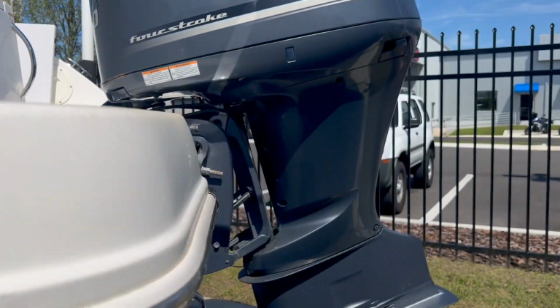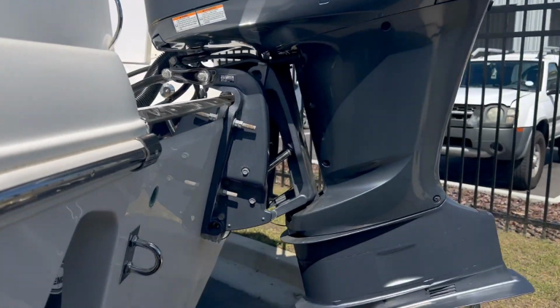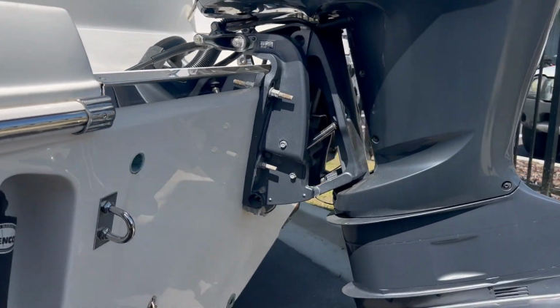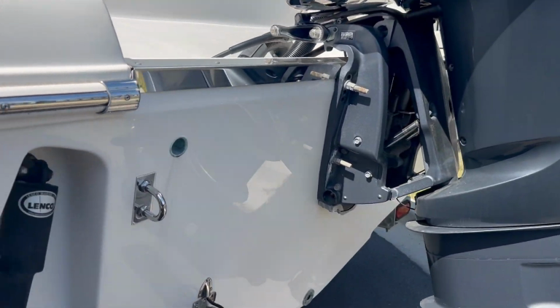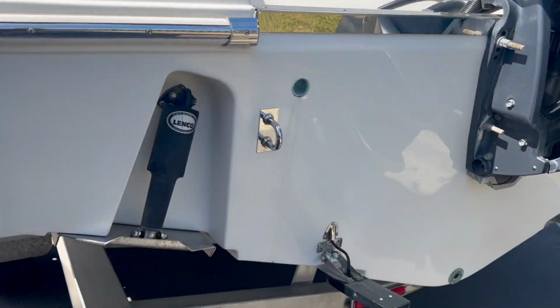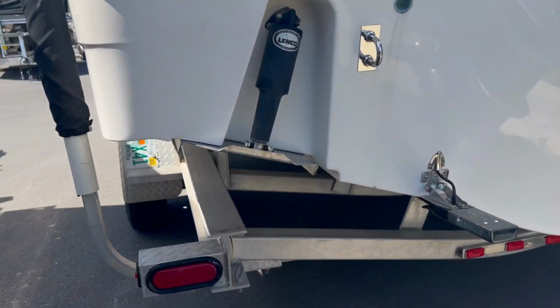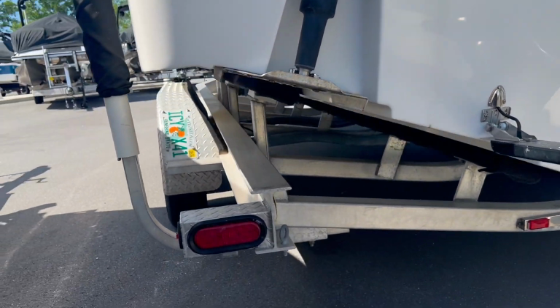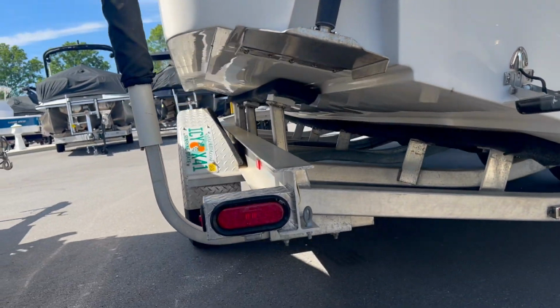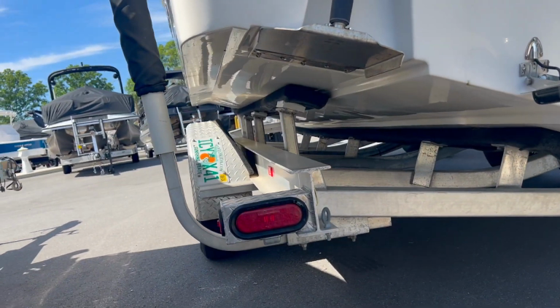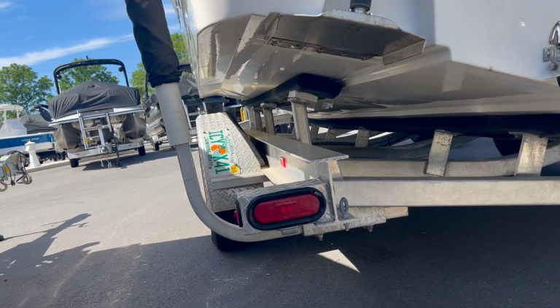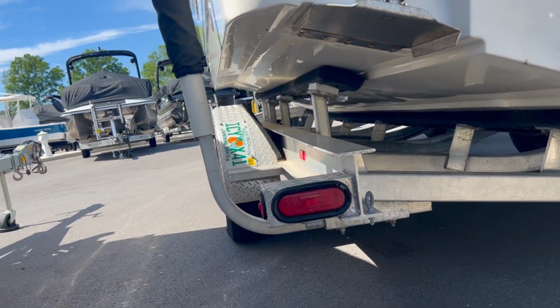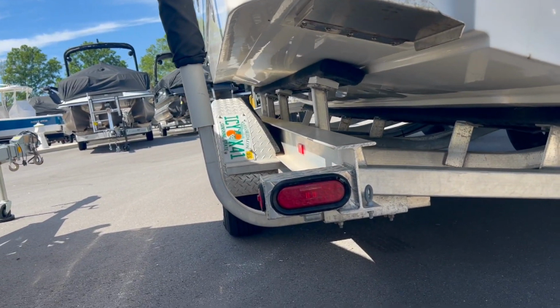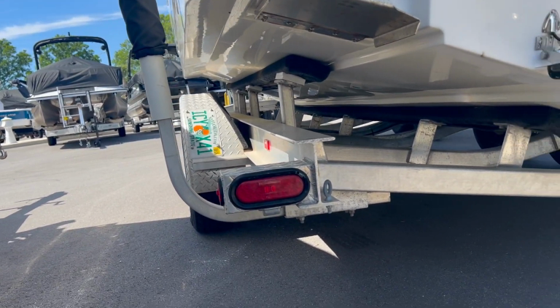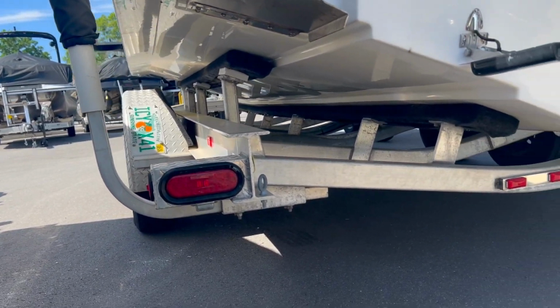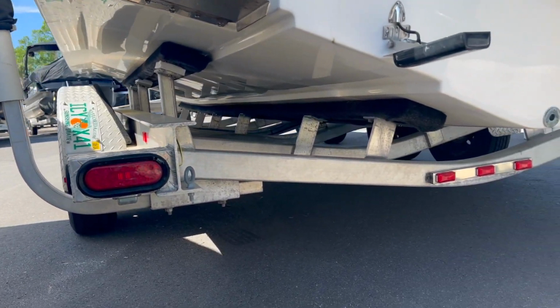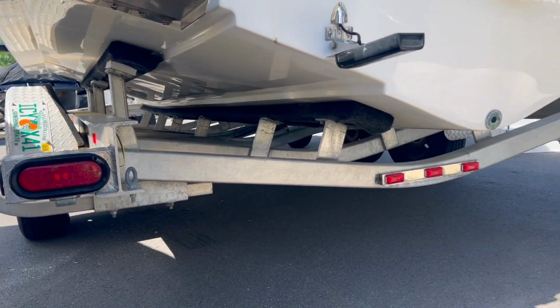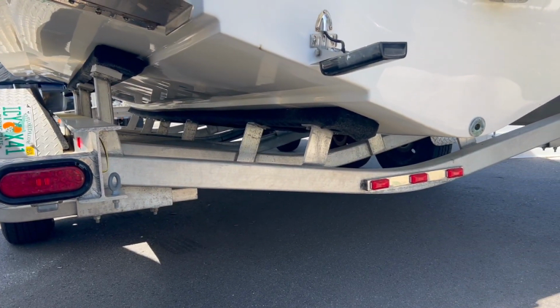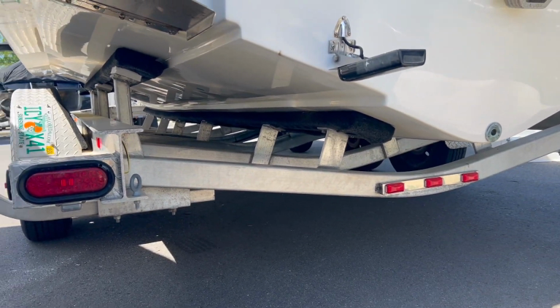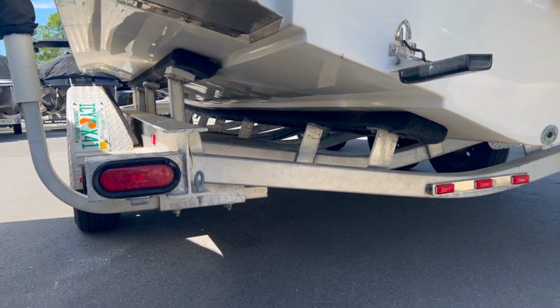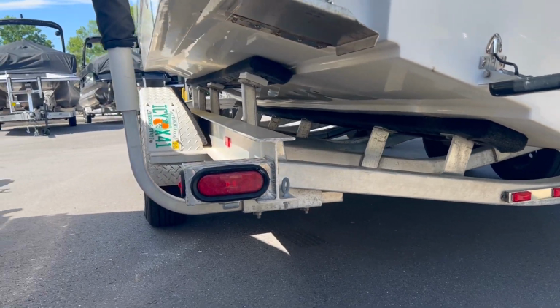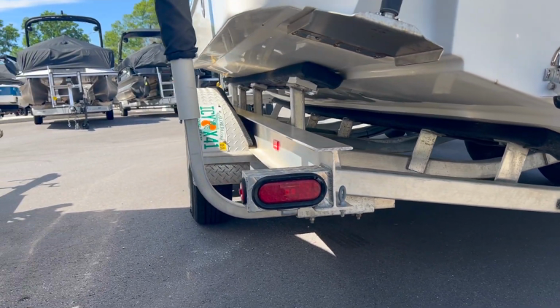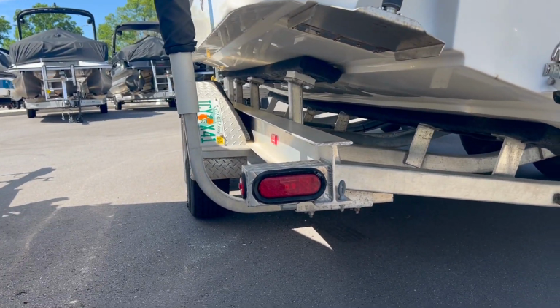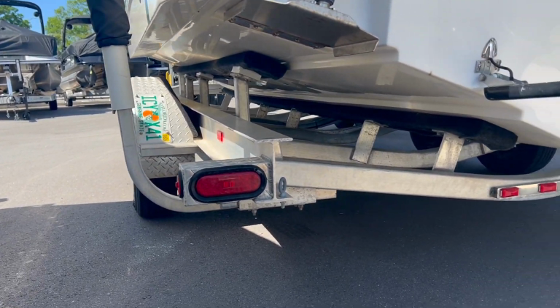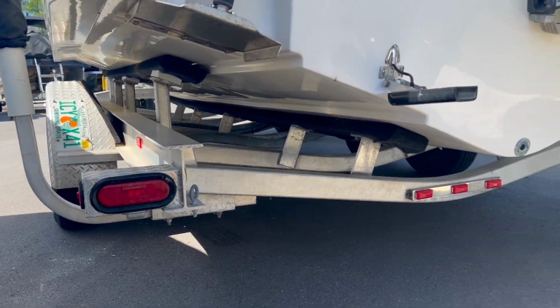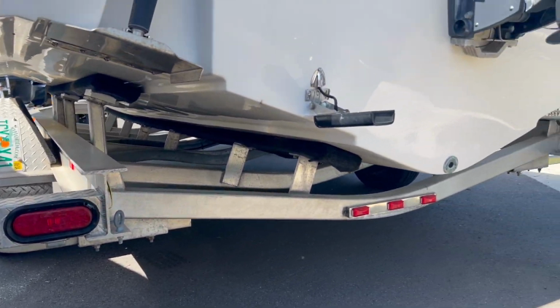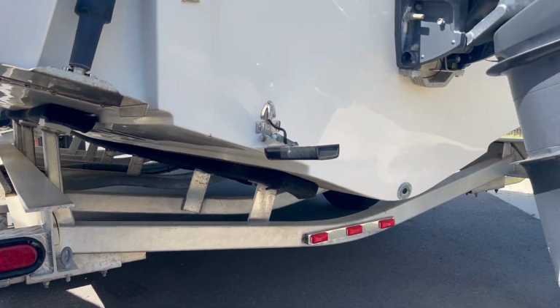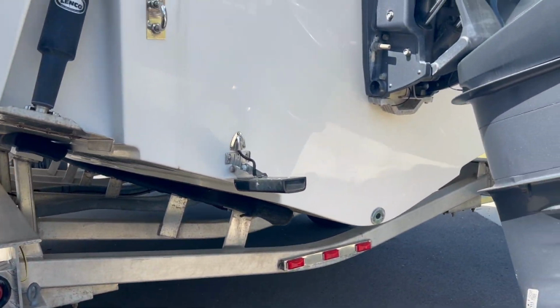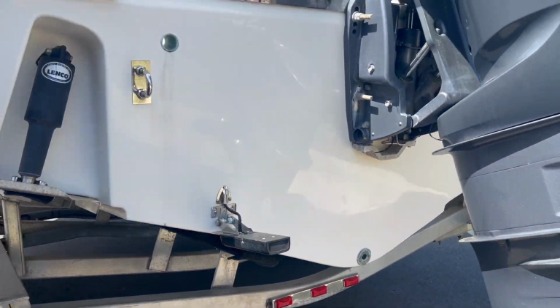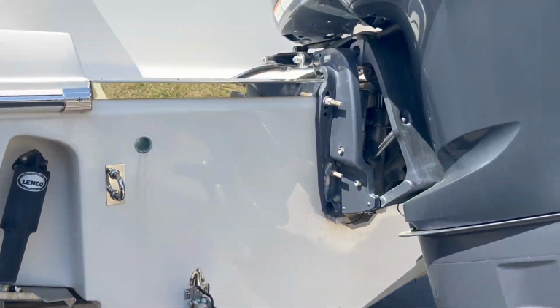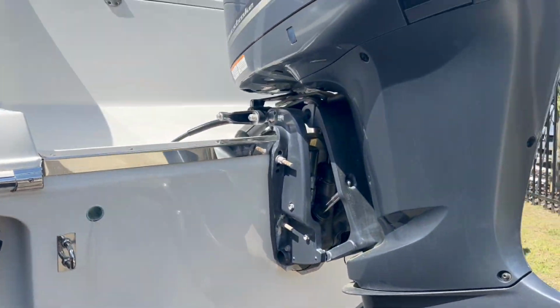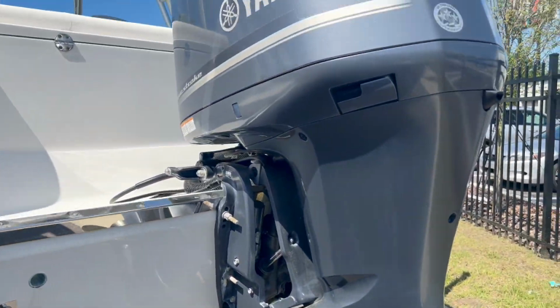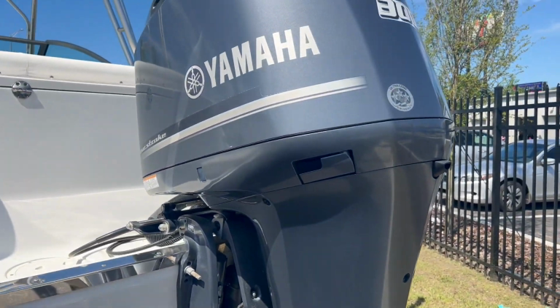Overall the trailer's in good shape. Doesn't seem to be rust everywhere. I think the brakes still work. Not much going on back here.